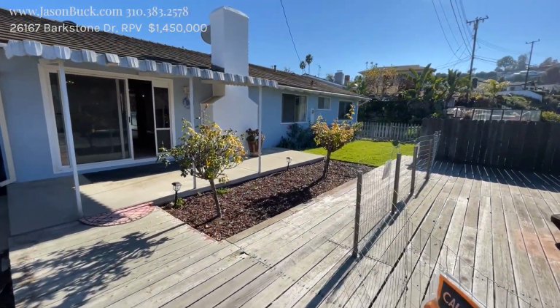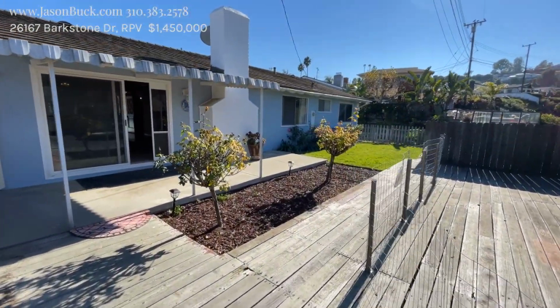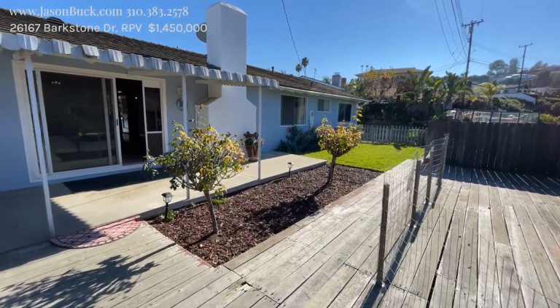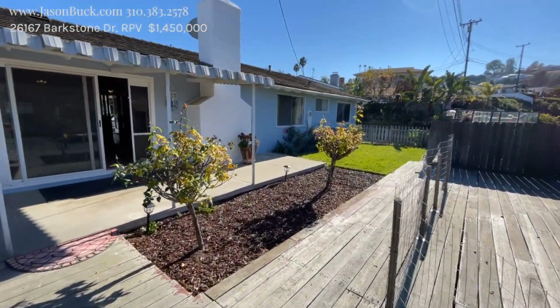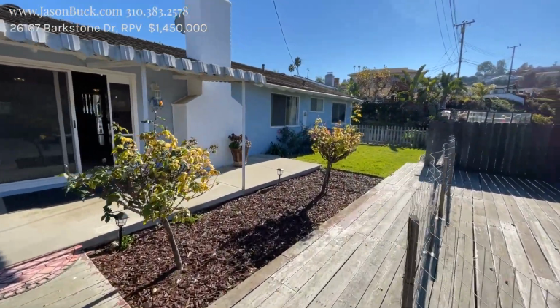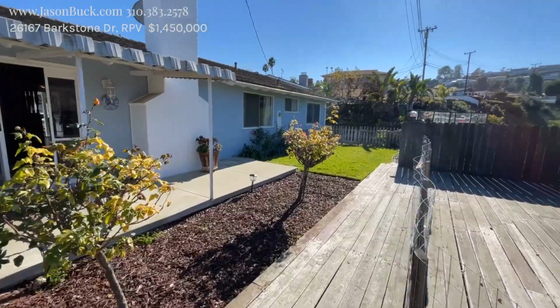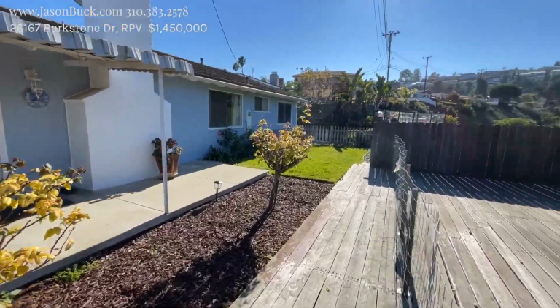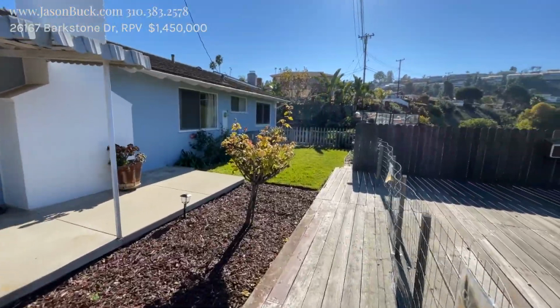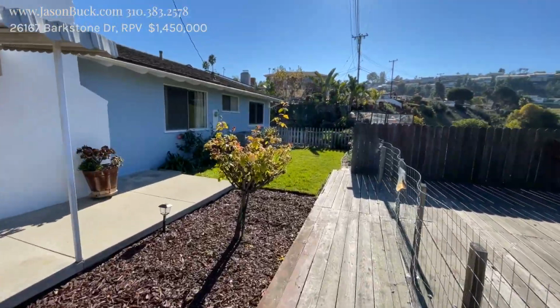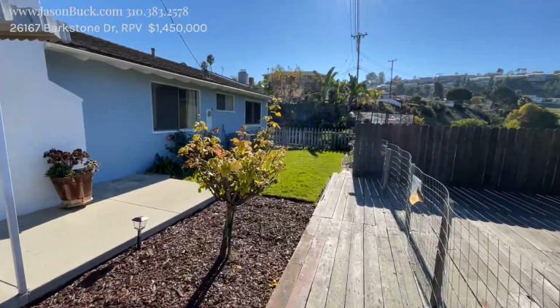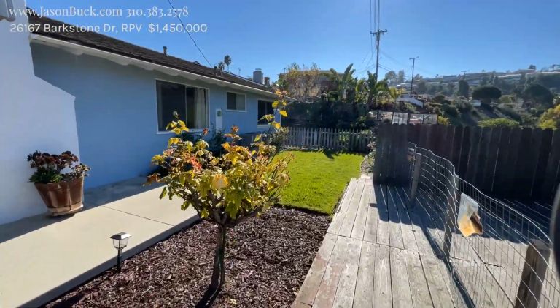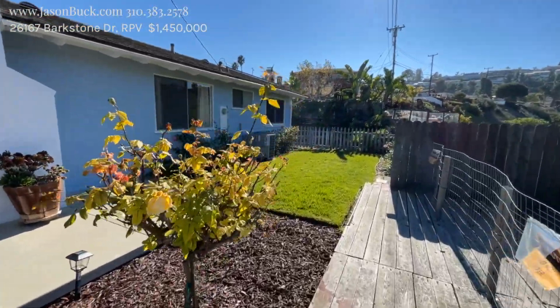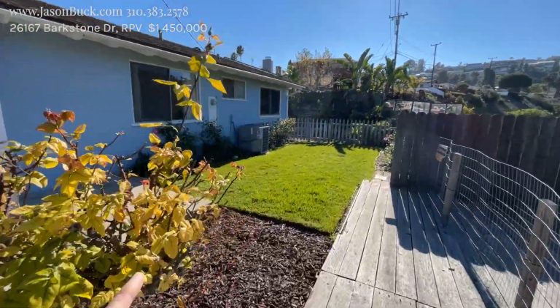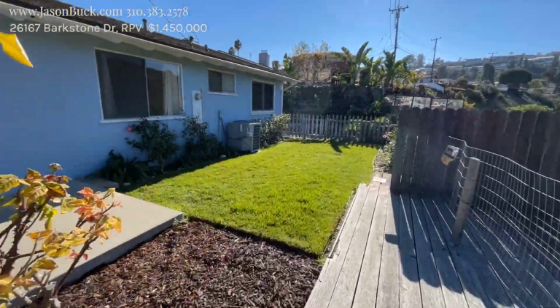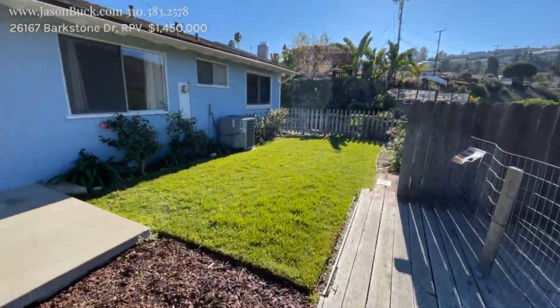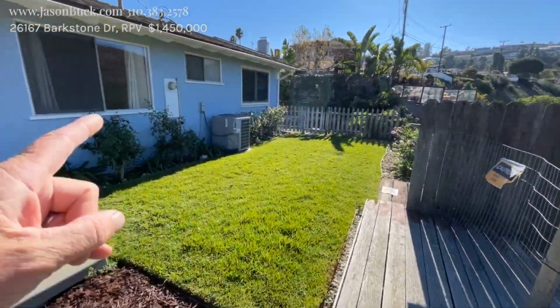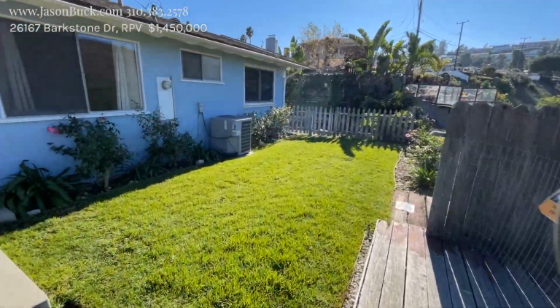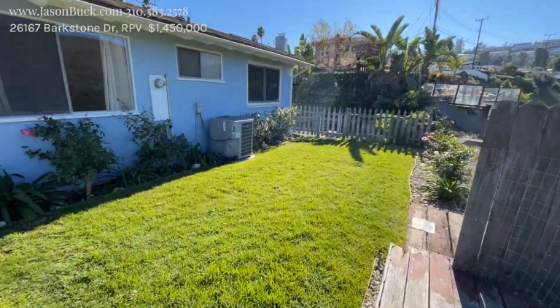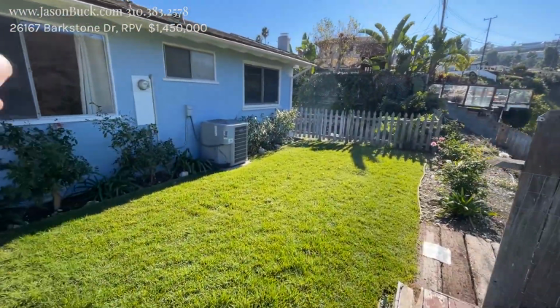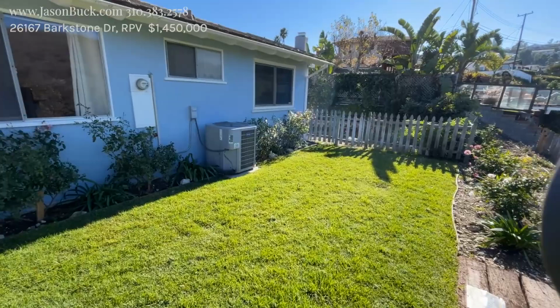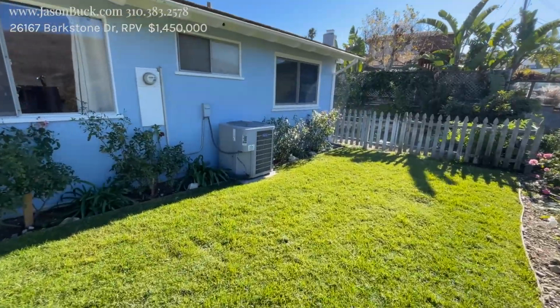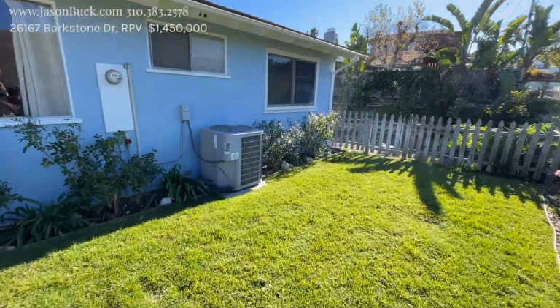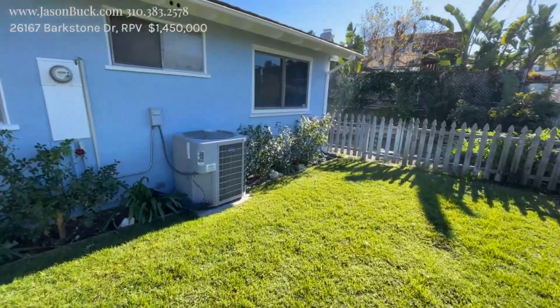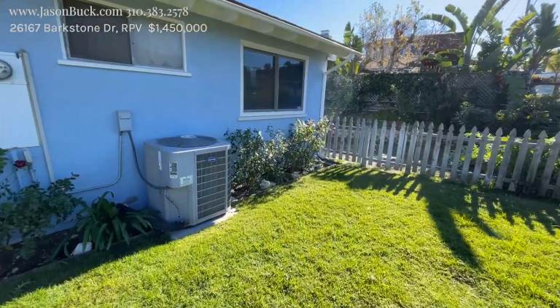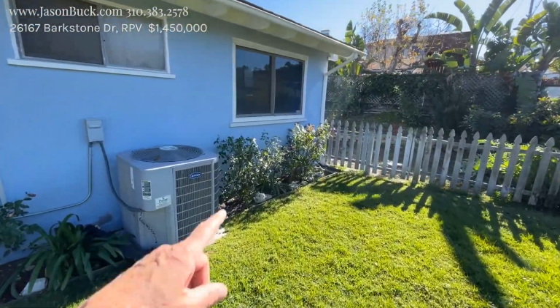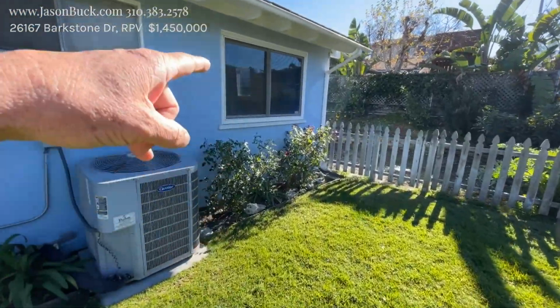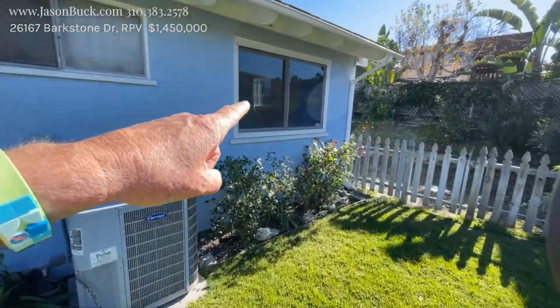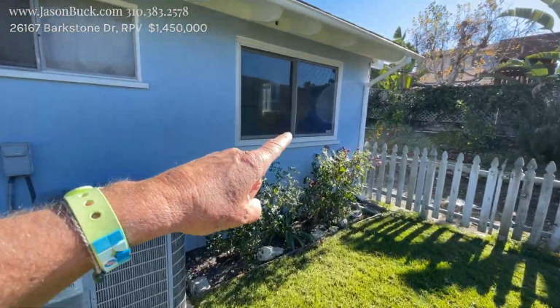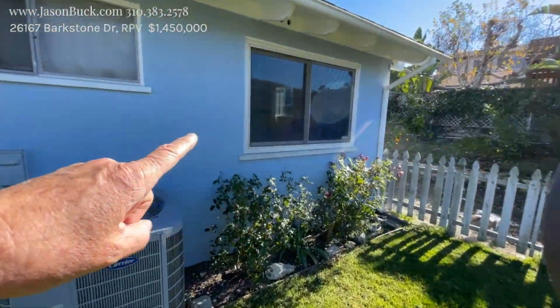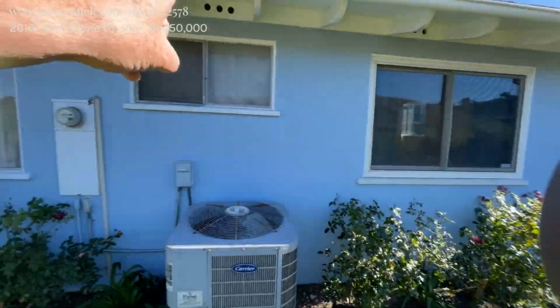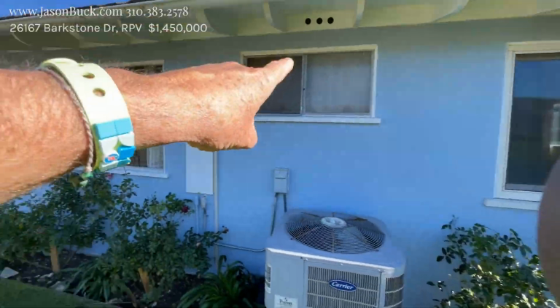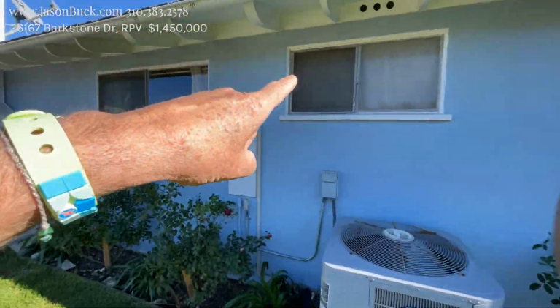I mean, this is nice. A lot of potential here. It does have air conditioning, as you can see, and it has a tile roof. Some of these windows have been replaced — that one has, that one hasn't.